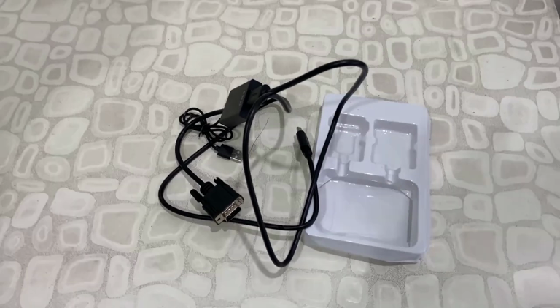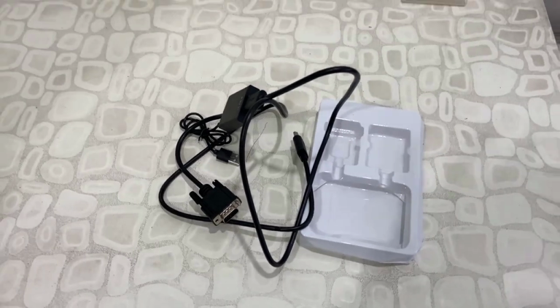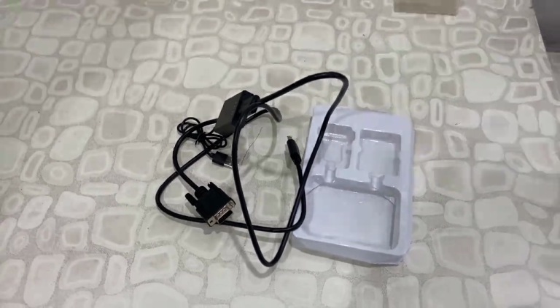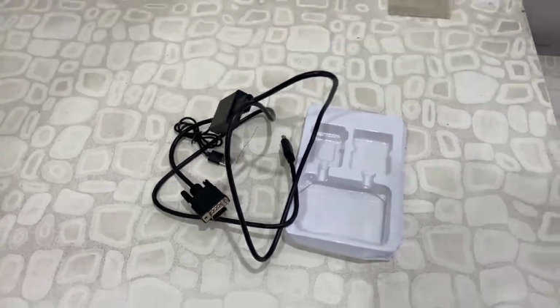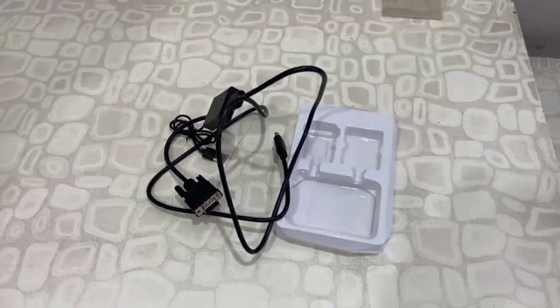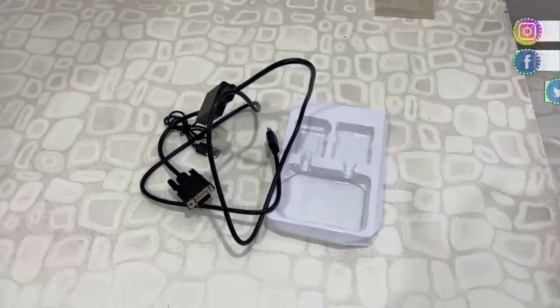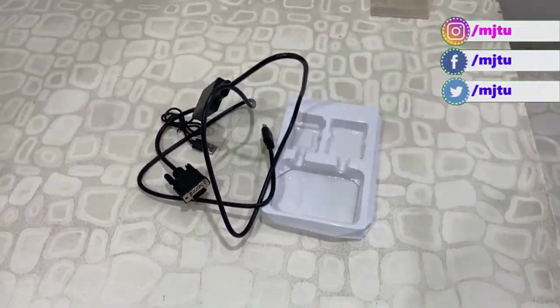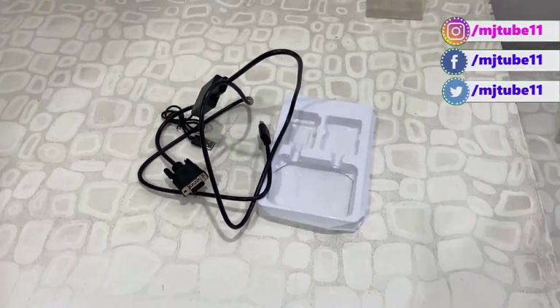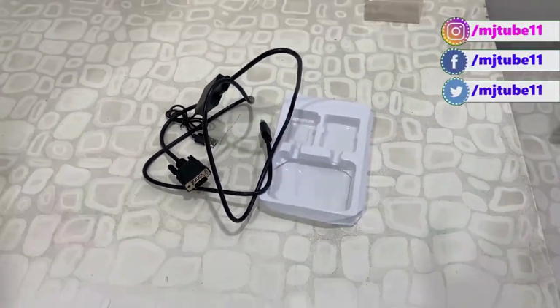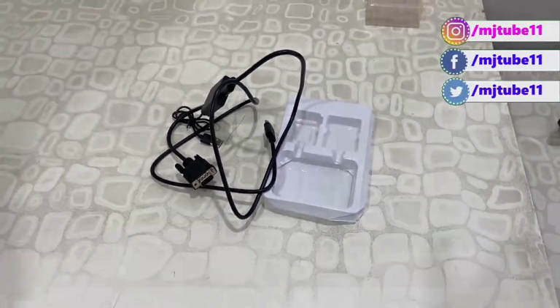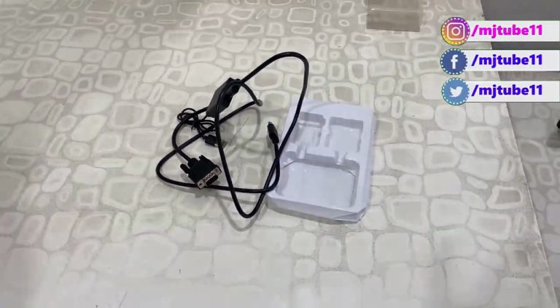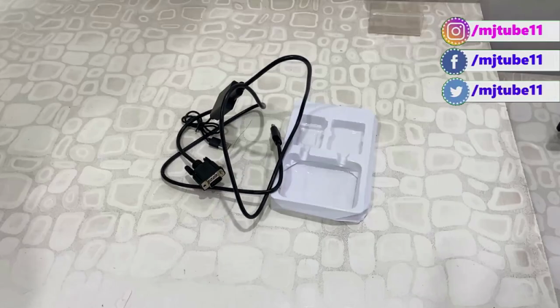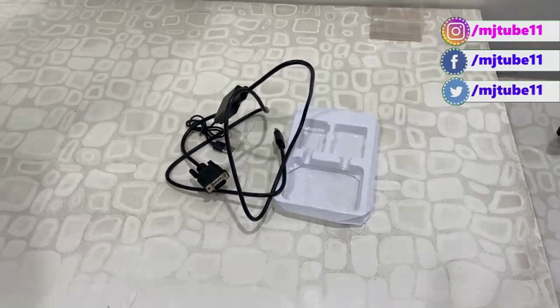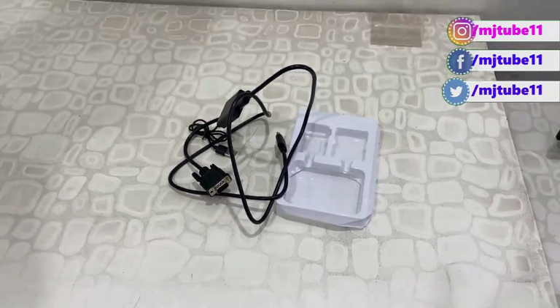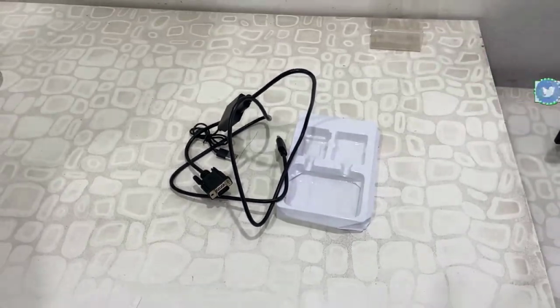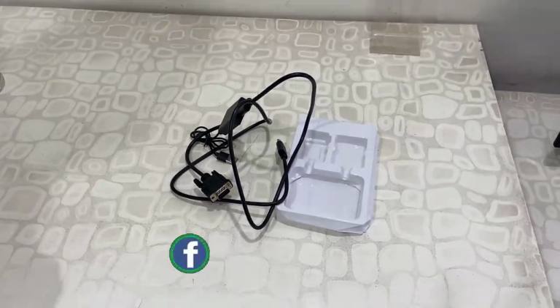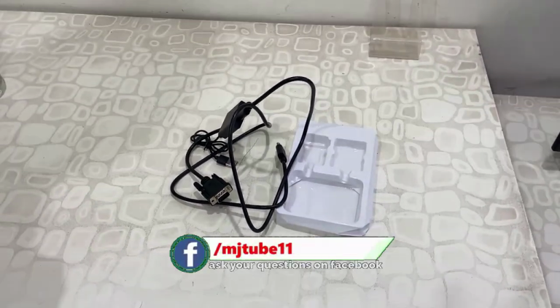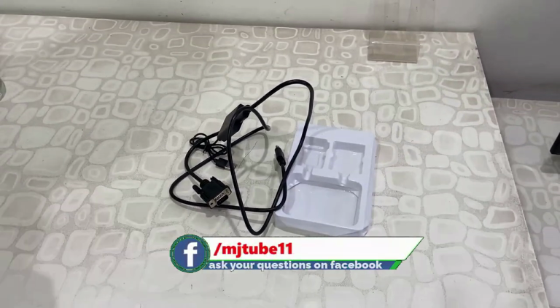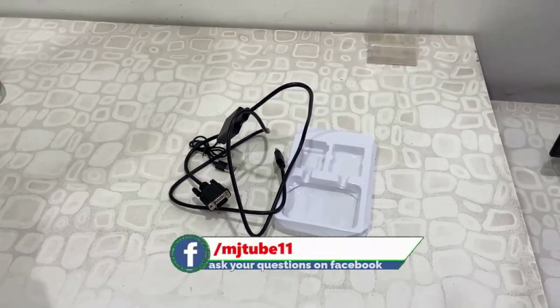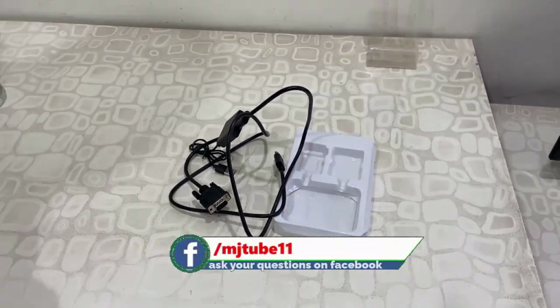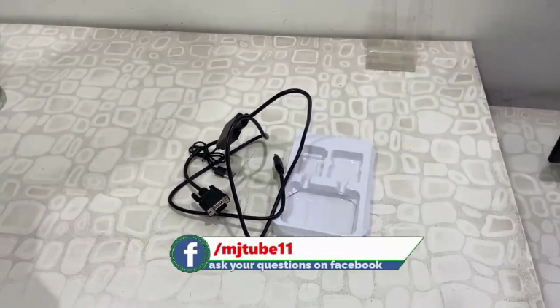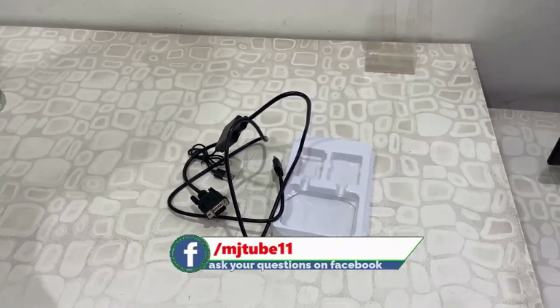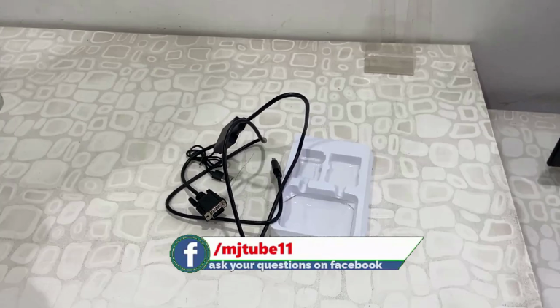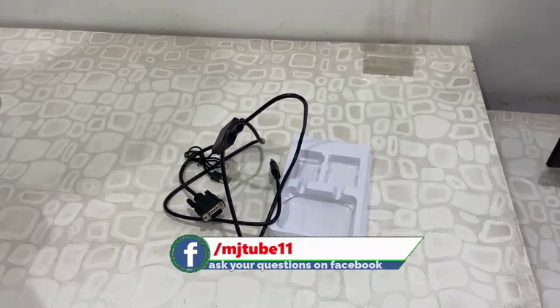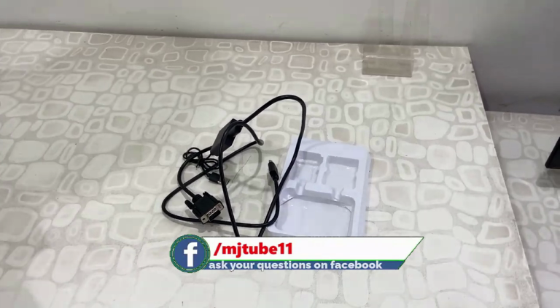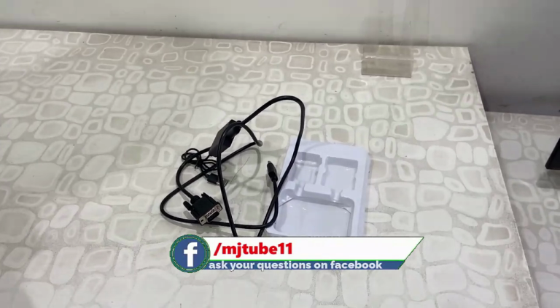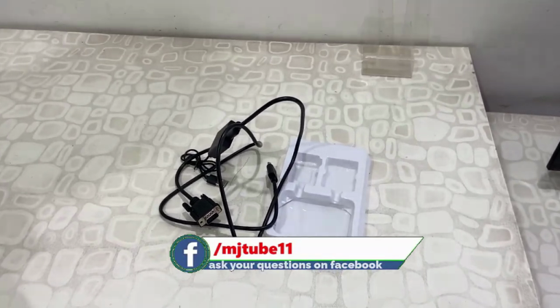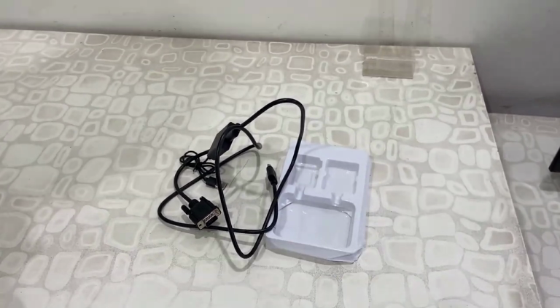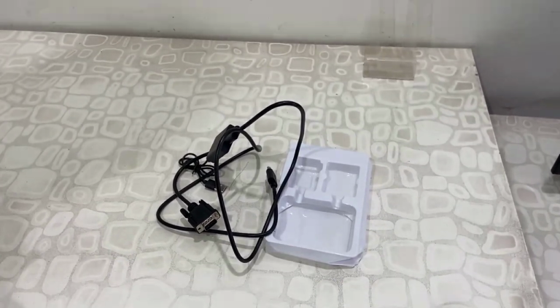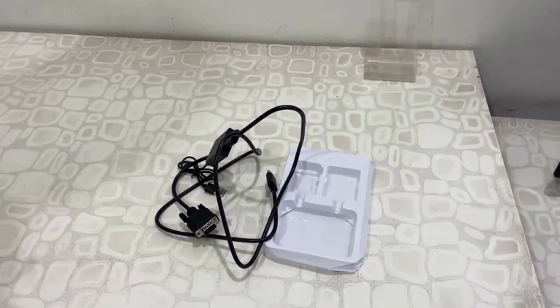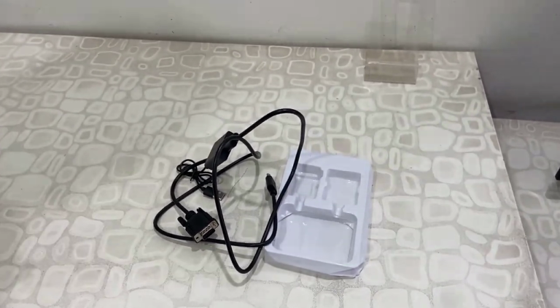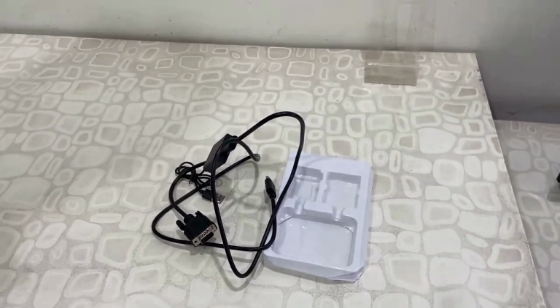If you don't have a VGA port on your devices, you can use this cable and adapter to connect one device to another. That's it. I hope you got my point. Thank you for watching — catch you in the next video. Please like, share, and subscribe. Thank you very much.